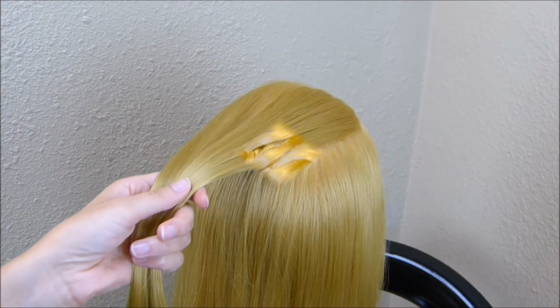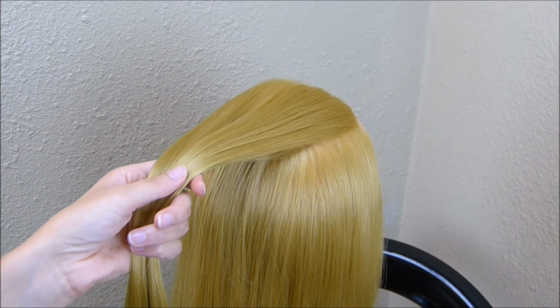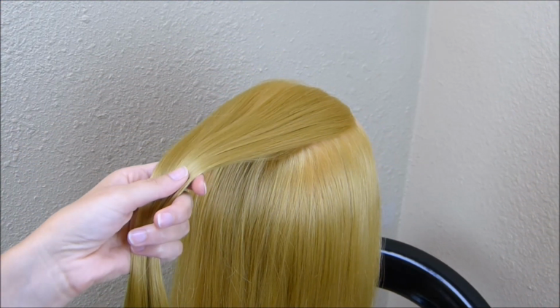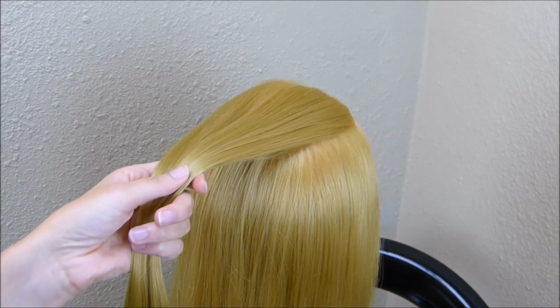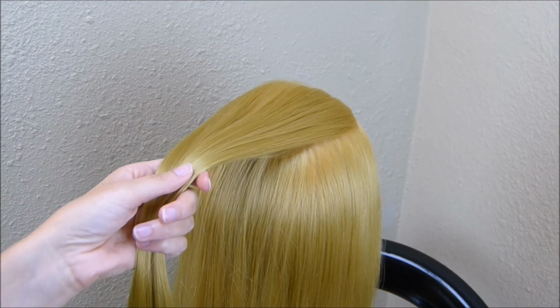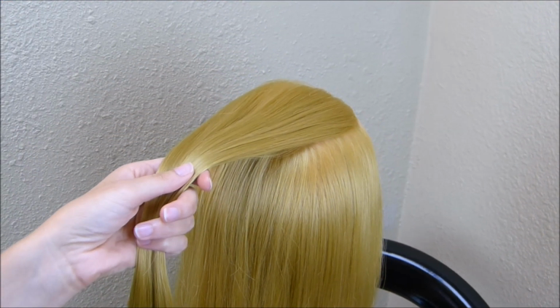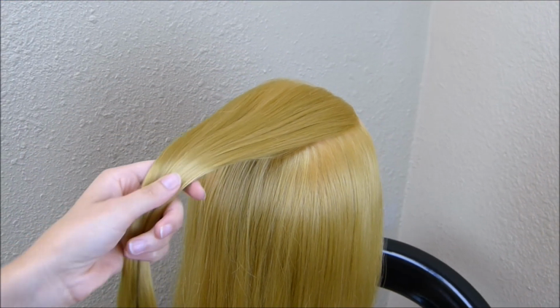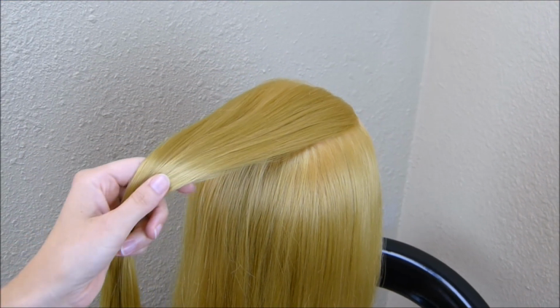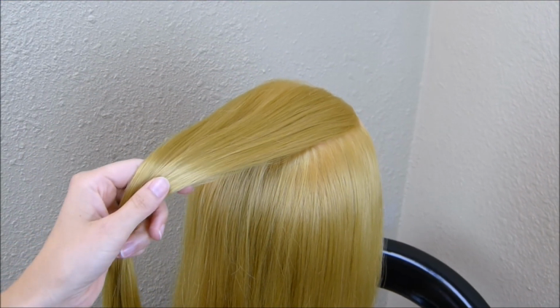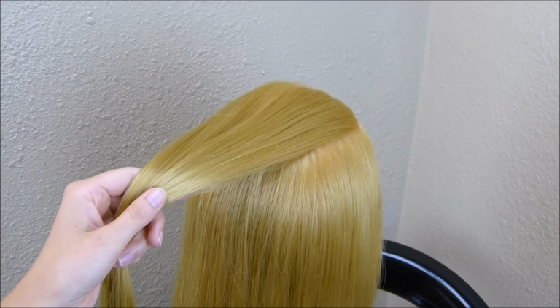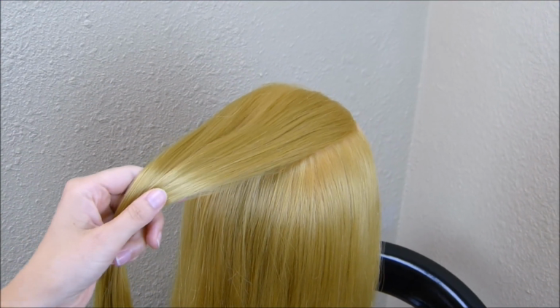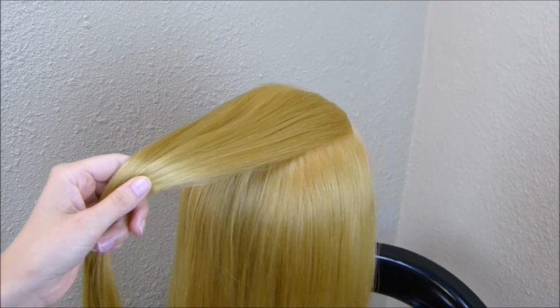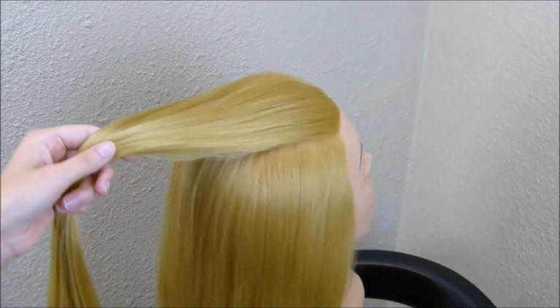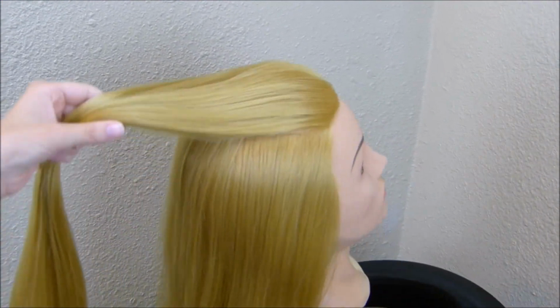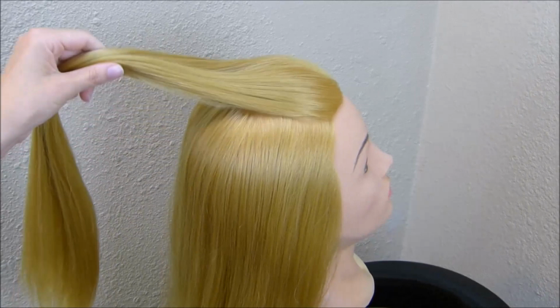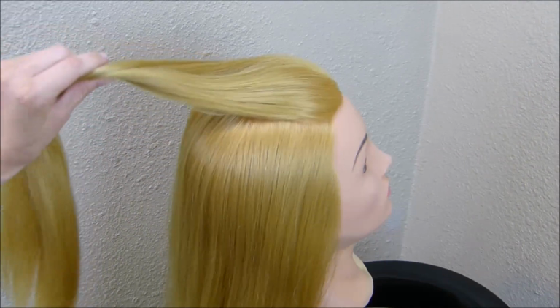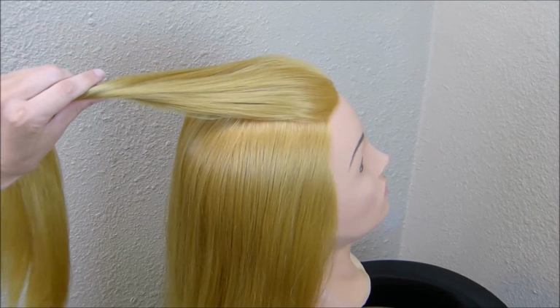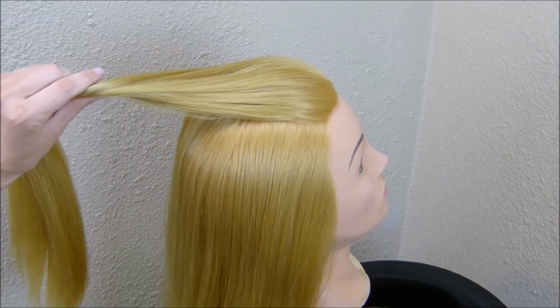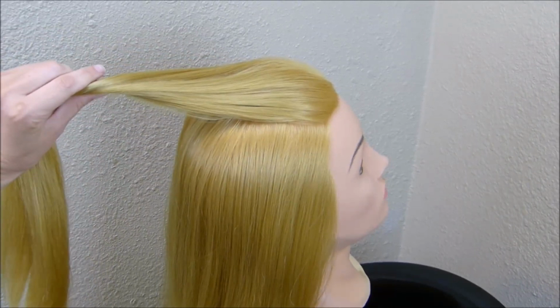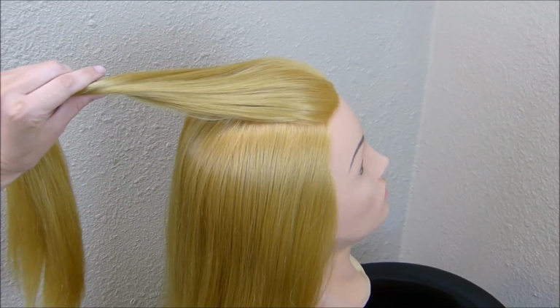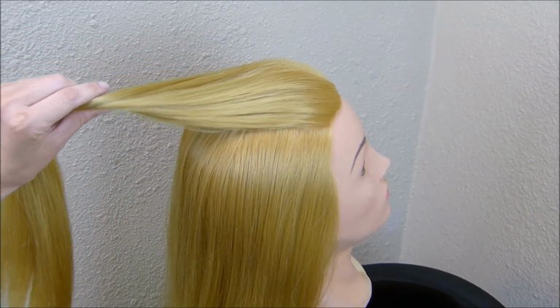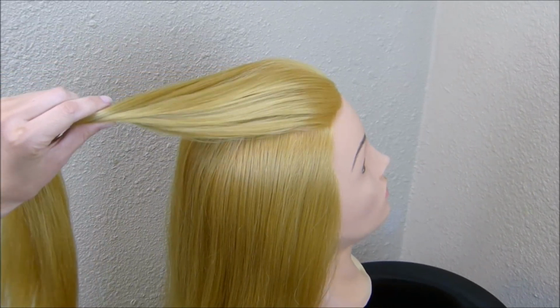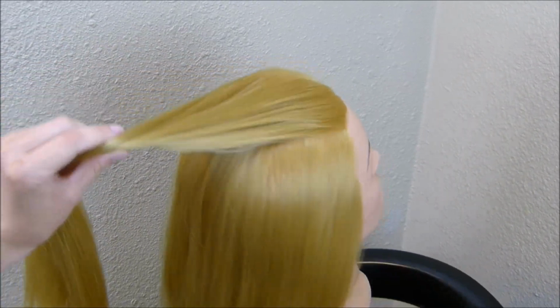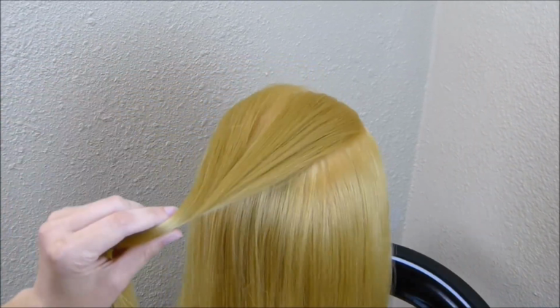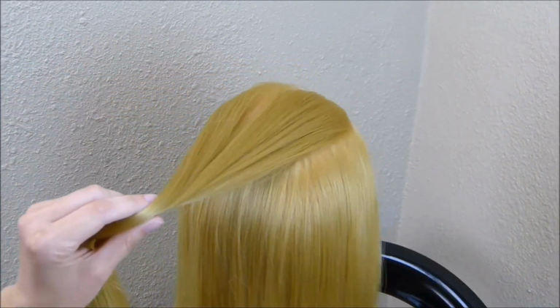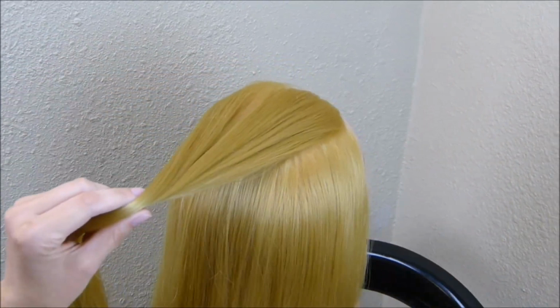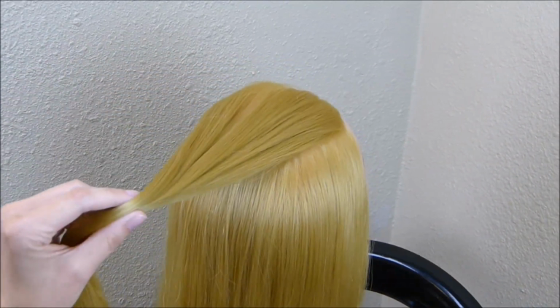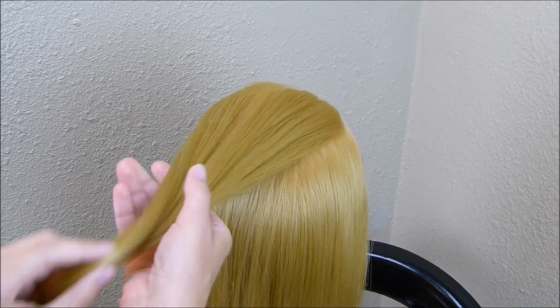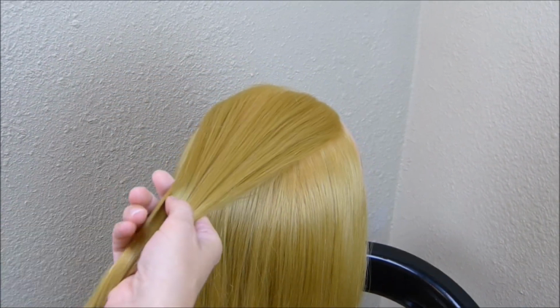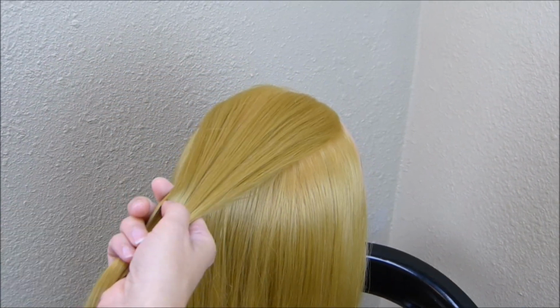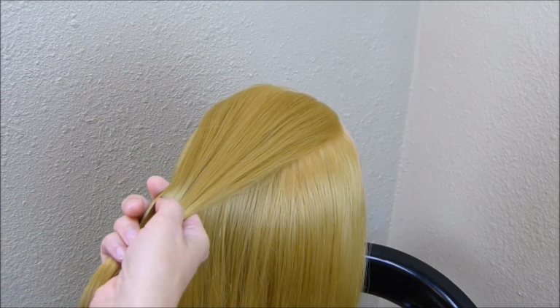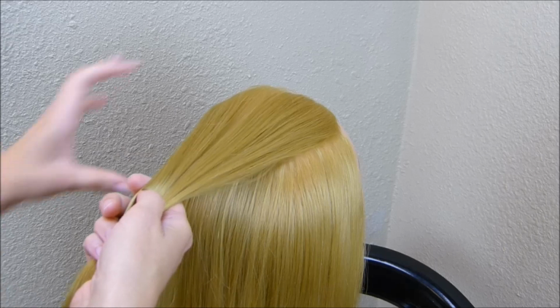Hey guys, today we're going to be doing a half up hairstyle. I started just by gathering a small section of hair here in the front, and I'm going to start this as if I was making a French braid.